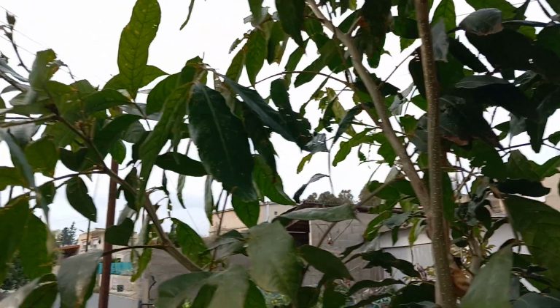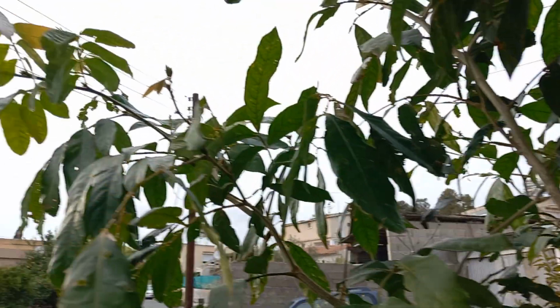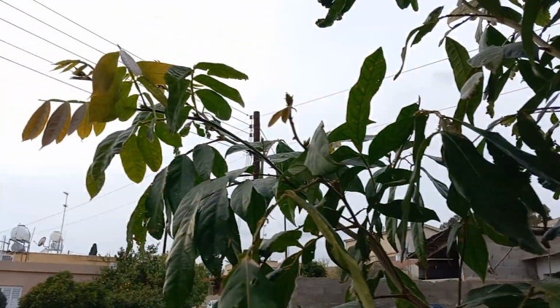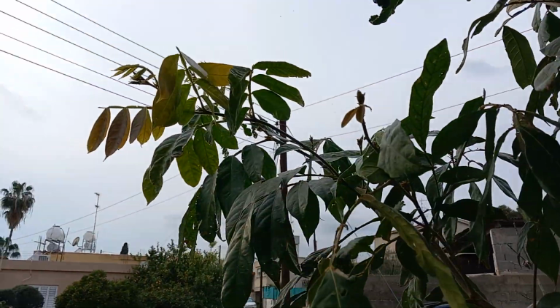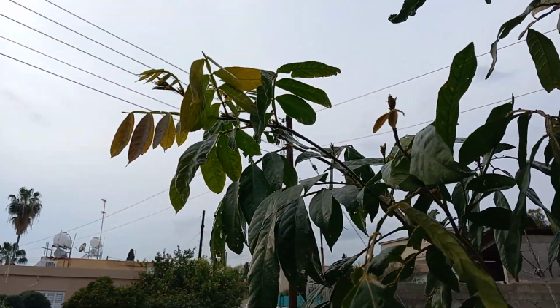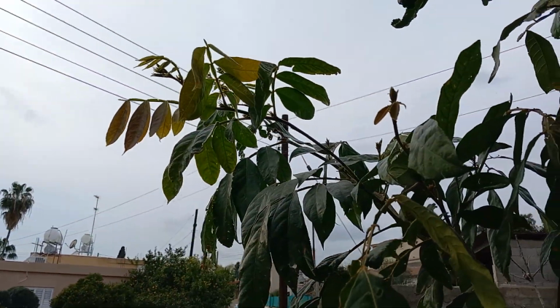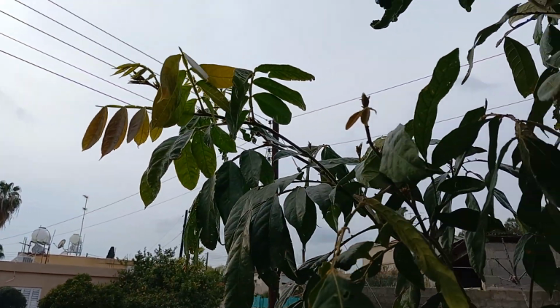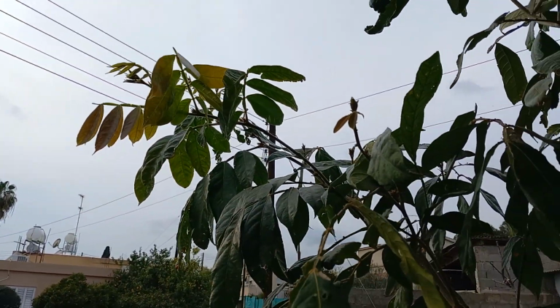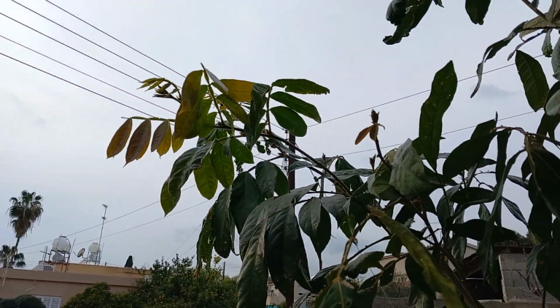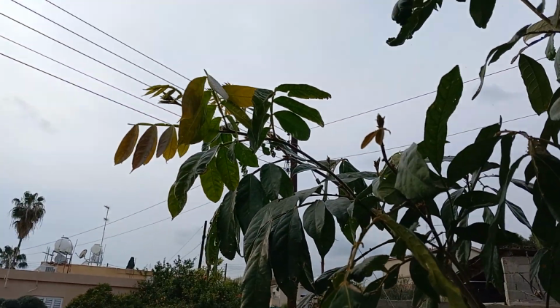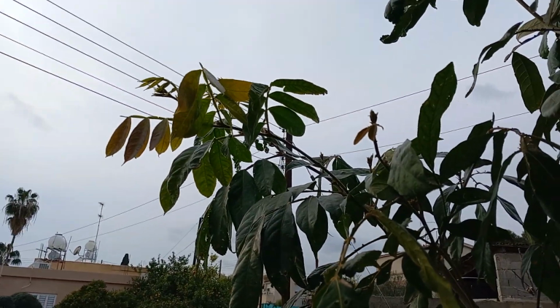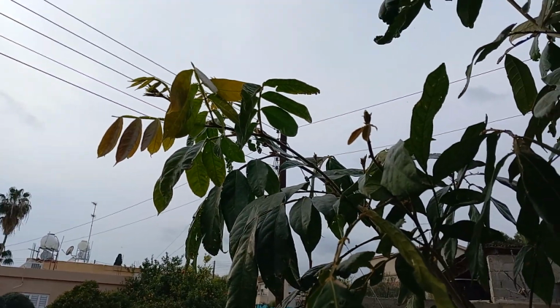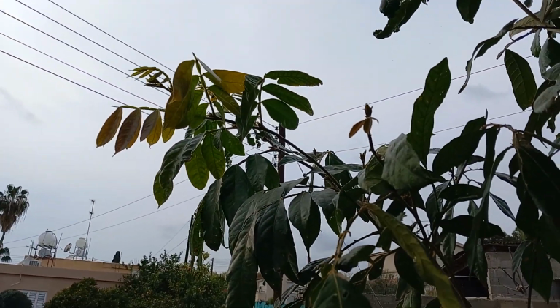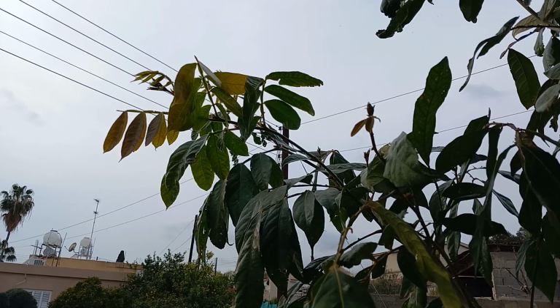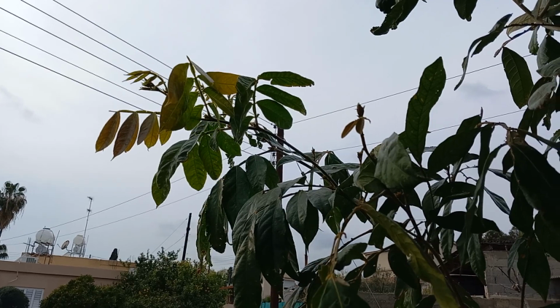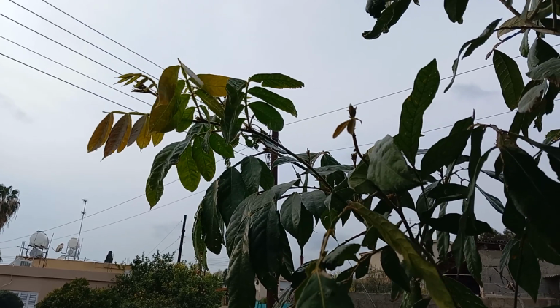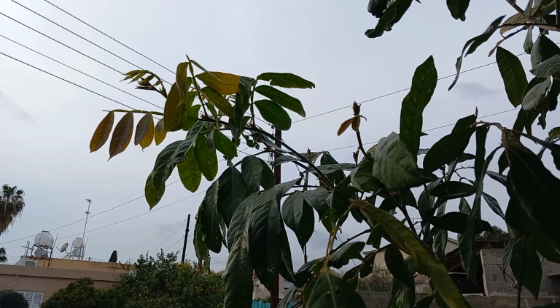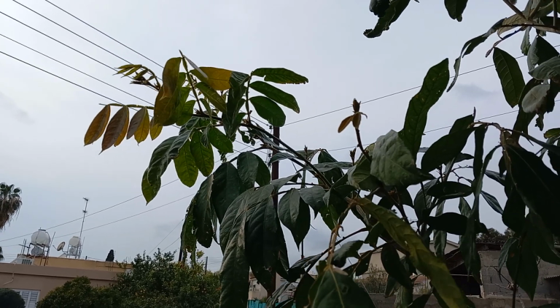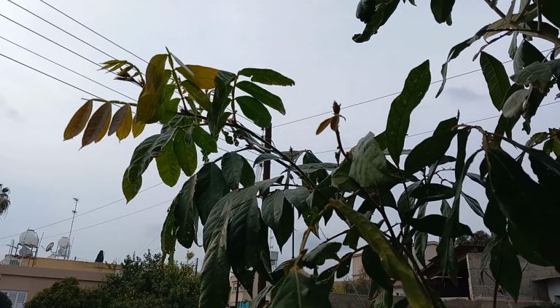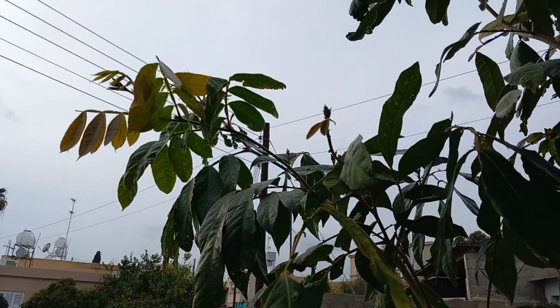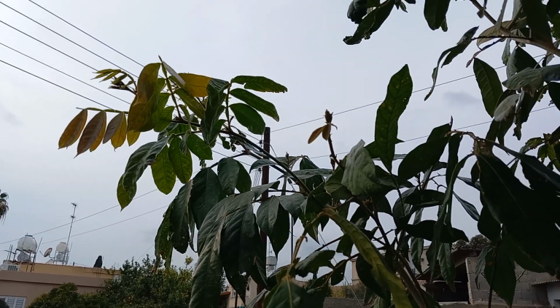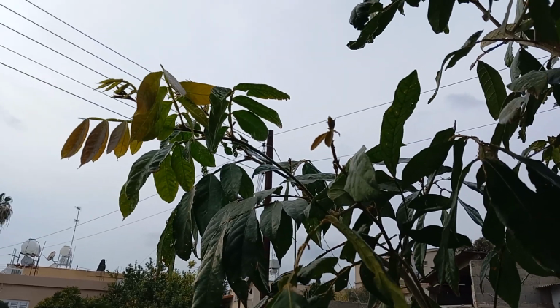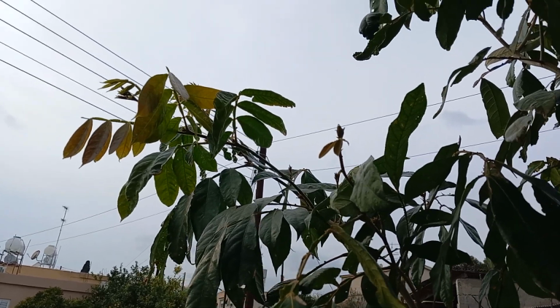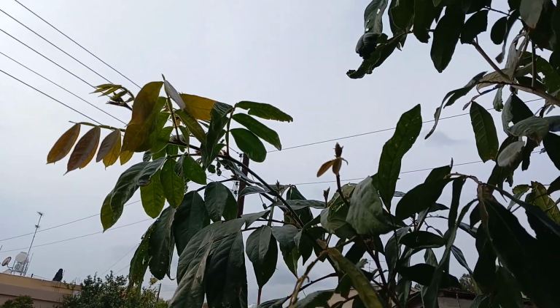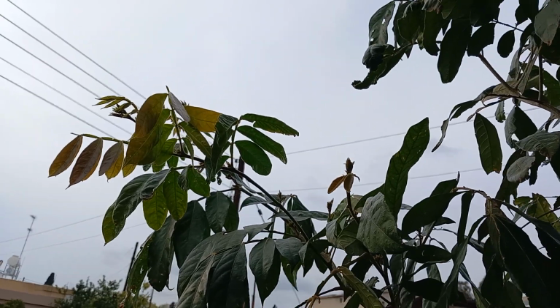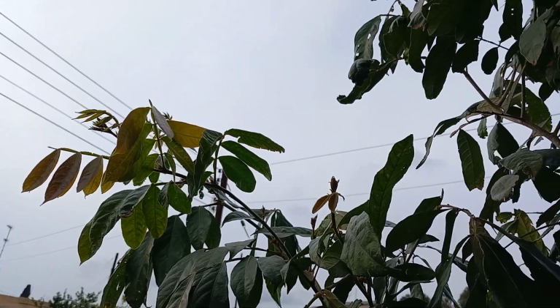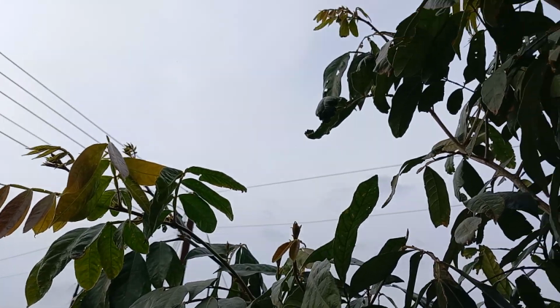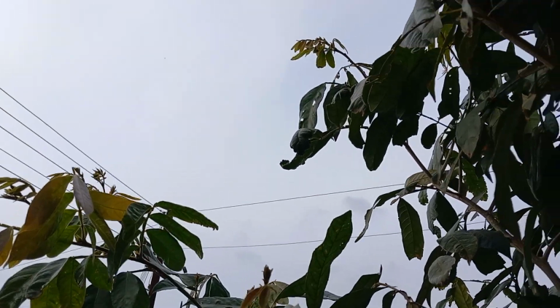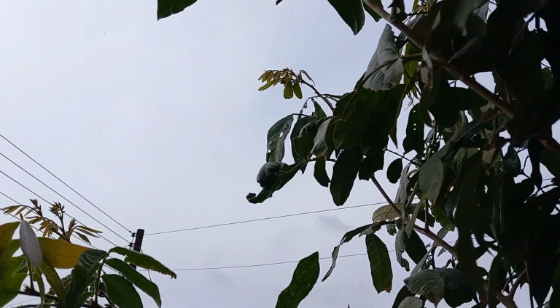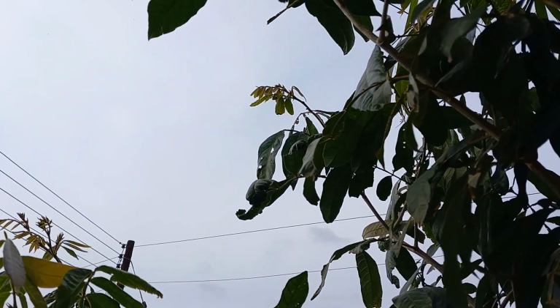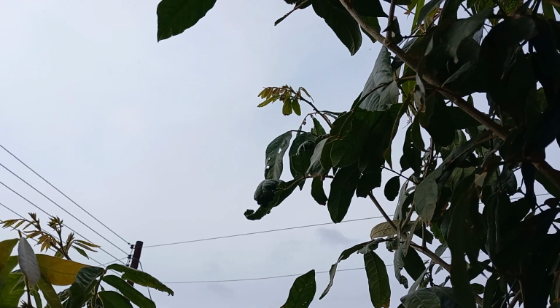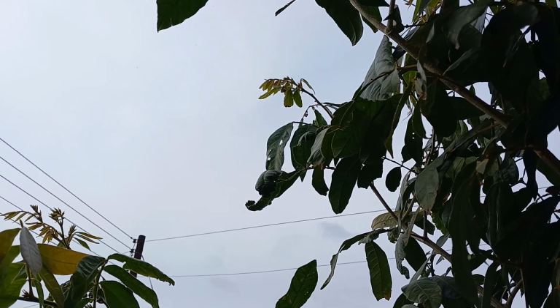Look at this. You see, it's from the south side. The south side with the sun has the new growth.